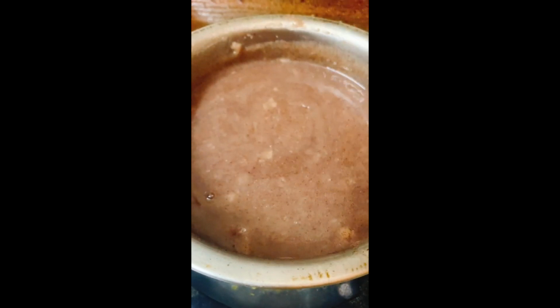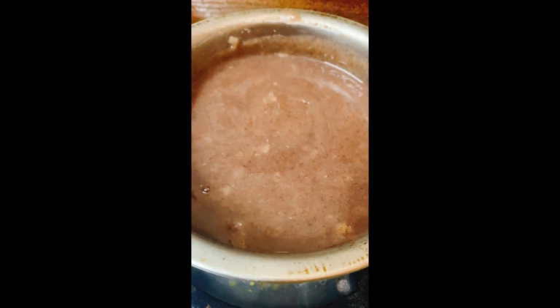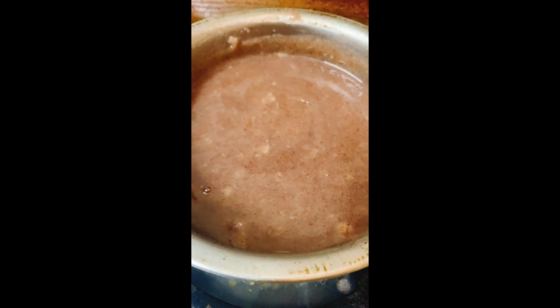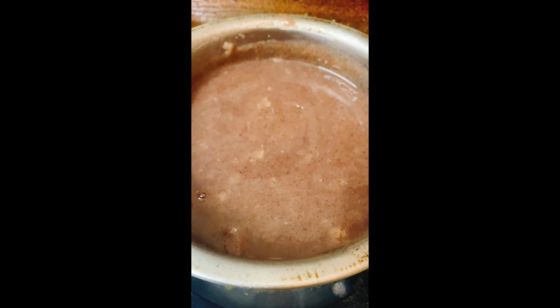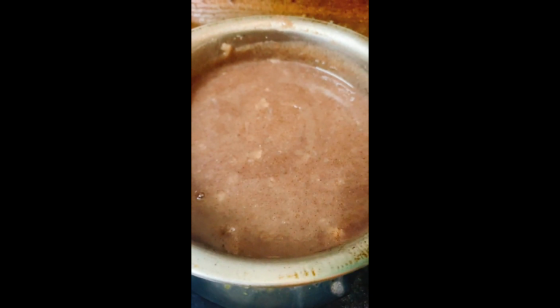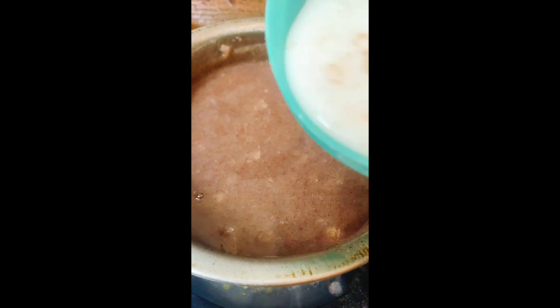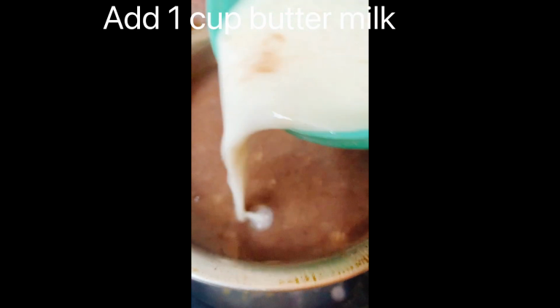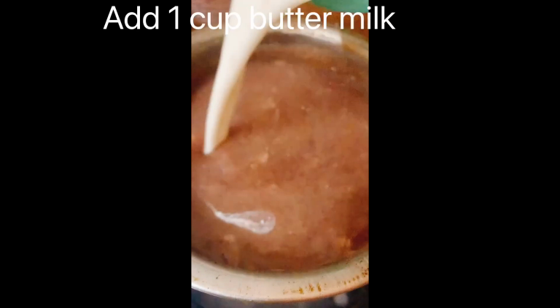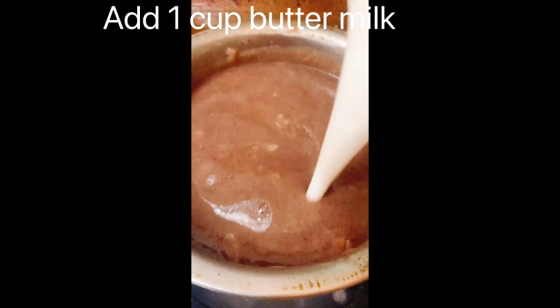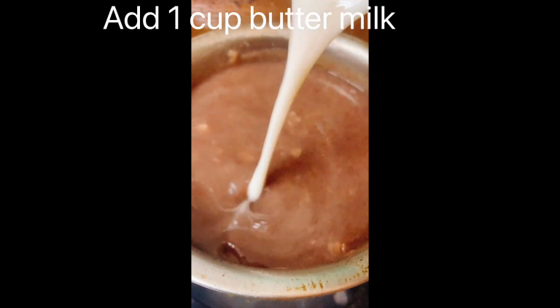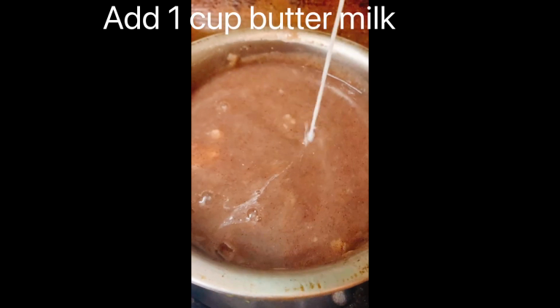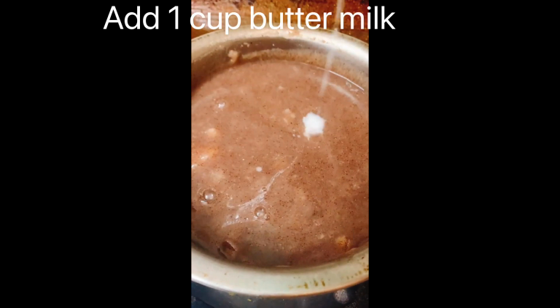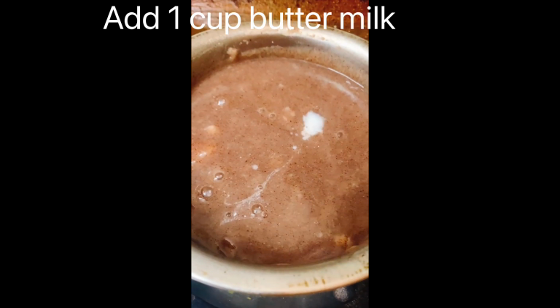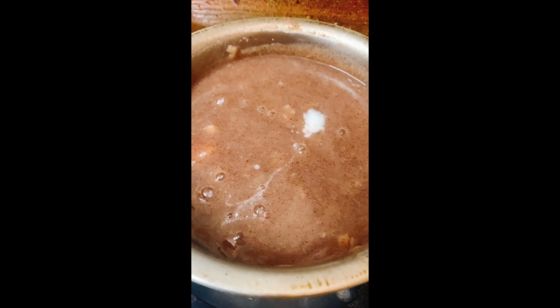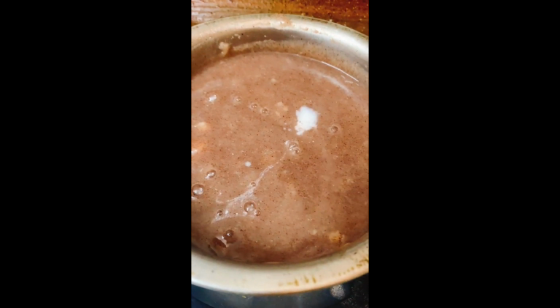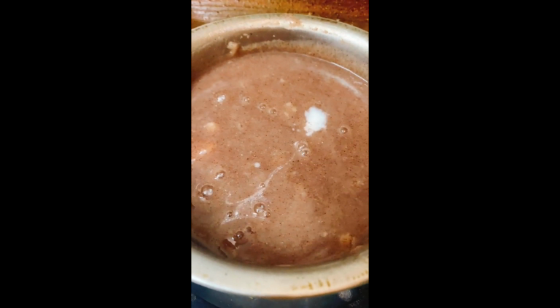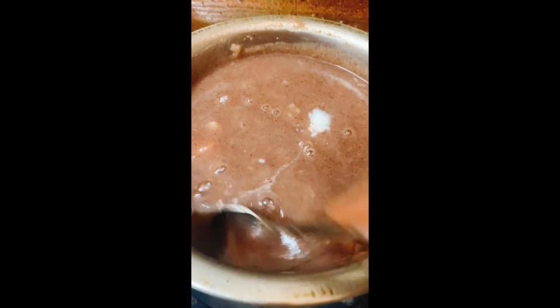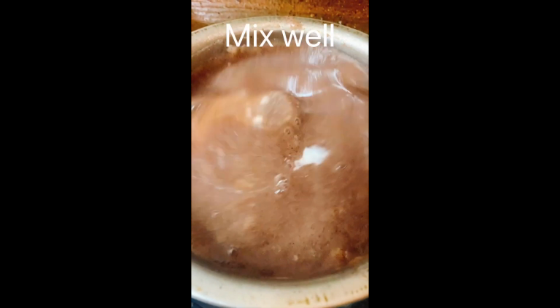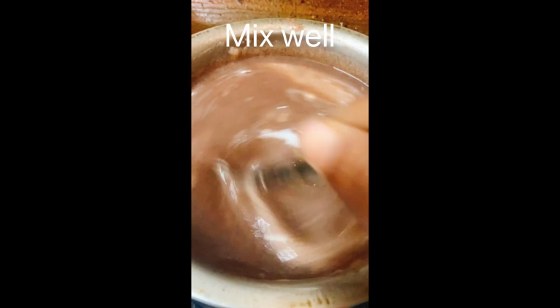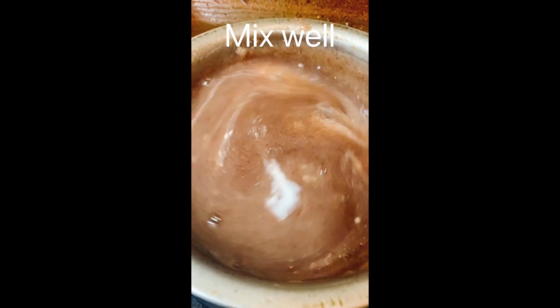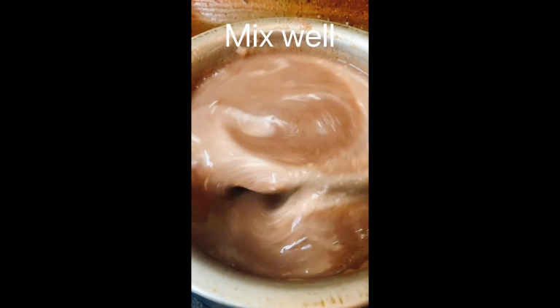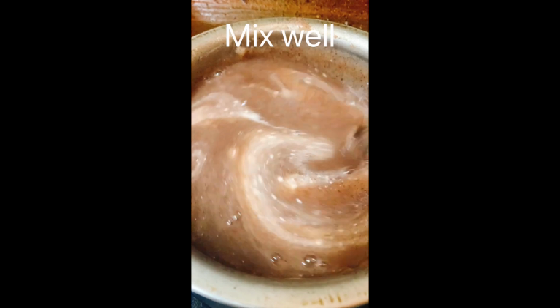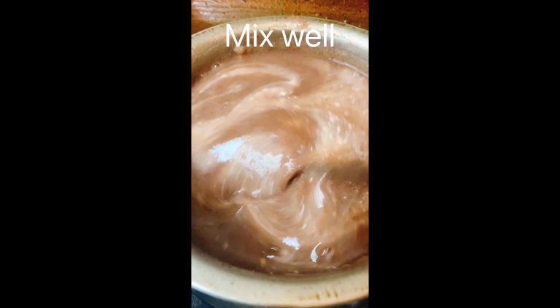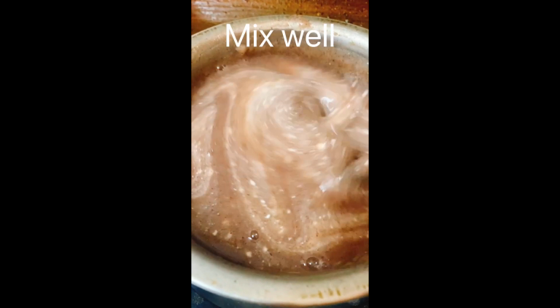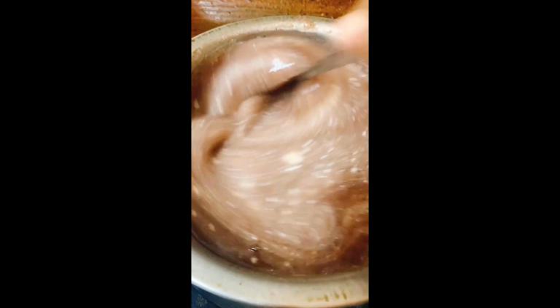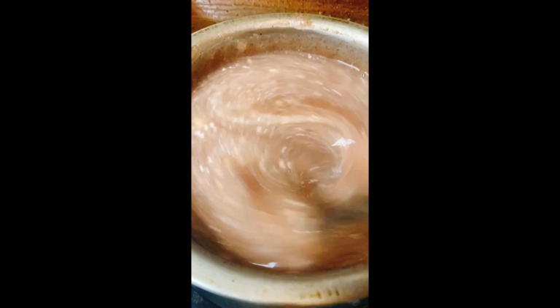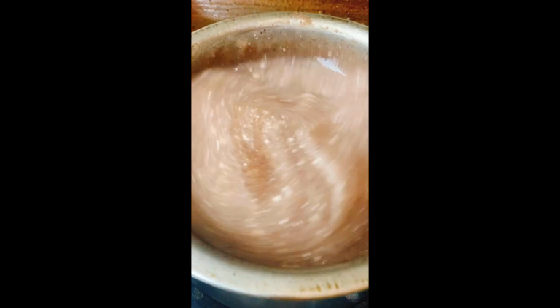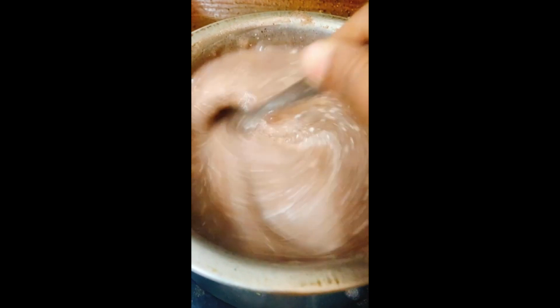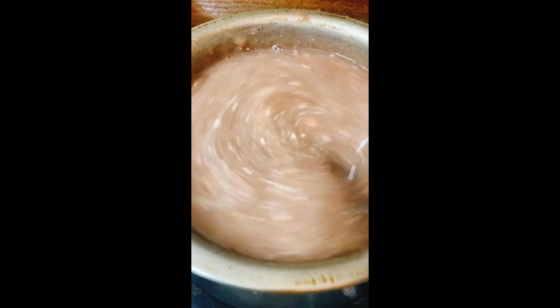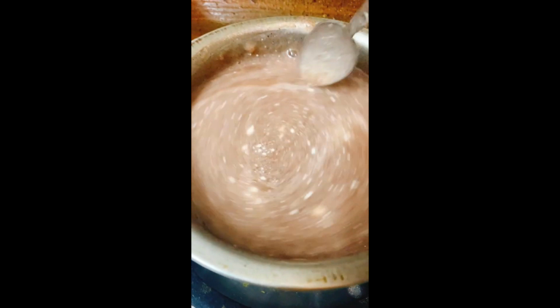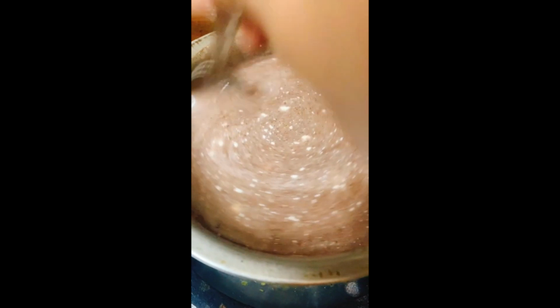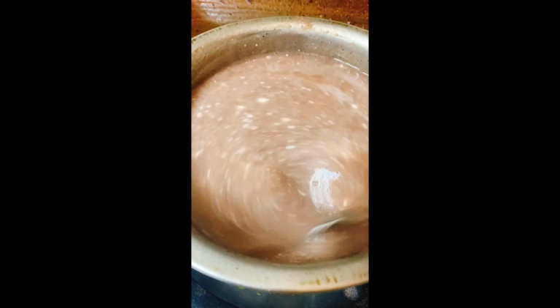Add 1 cup of buttermilk. Let's cook to room temperature.